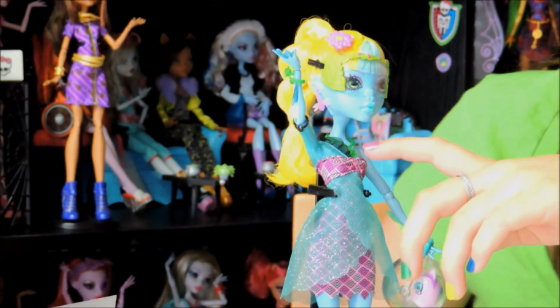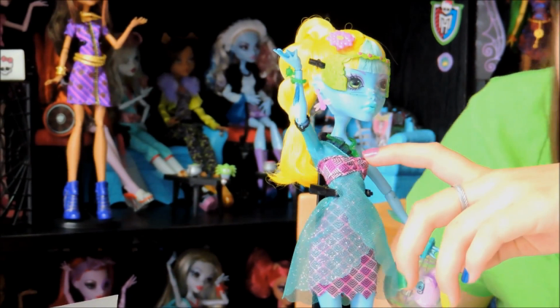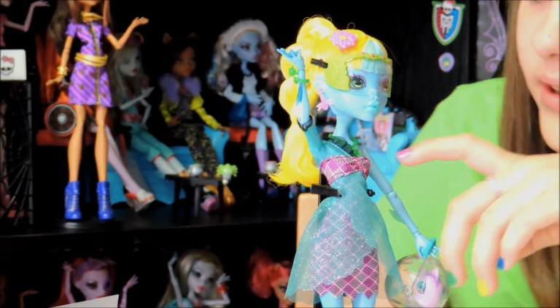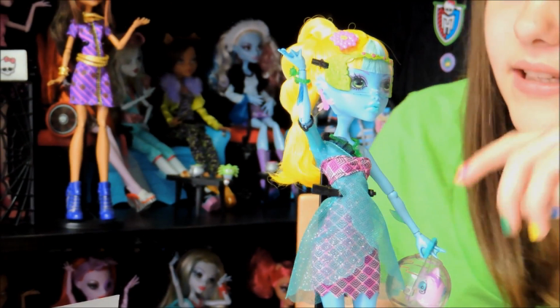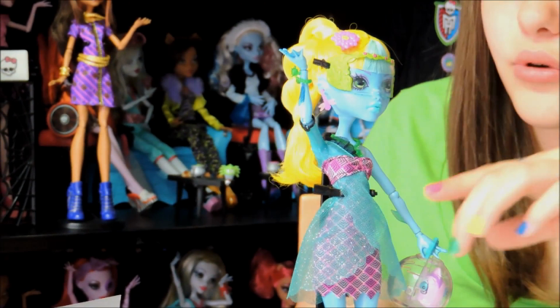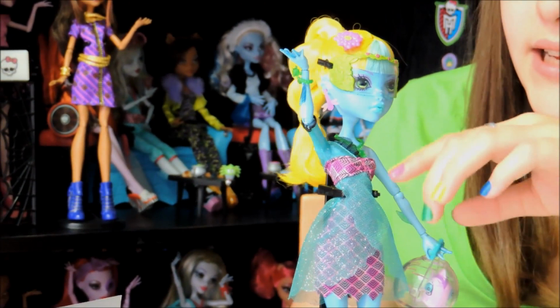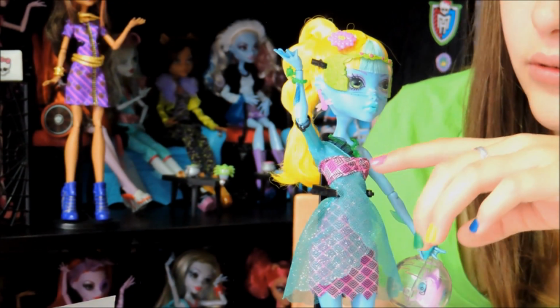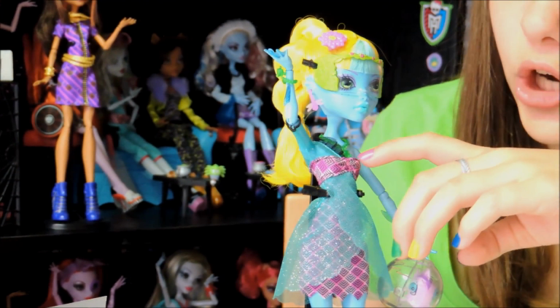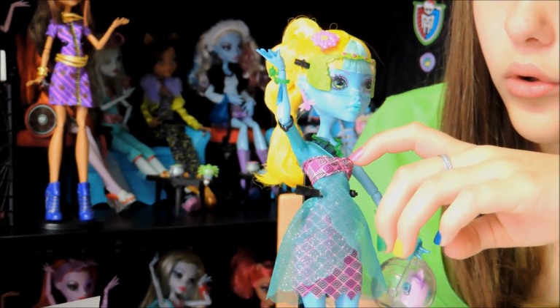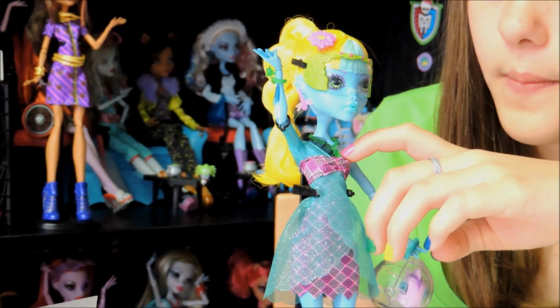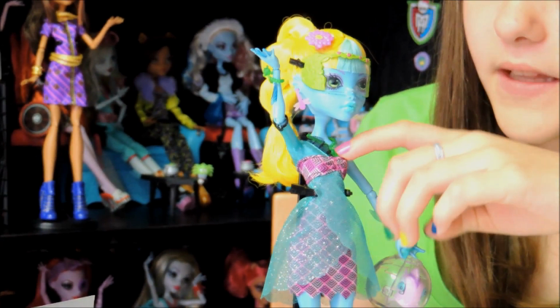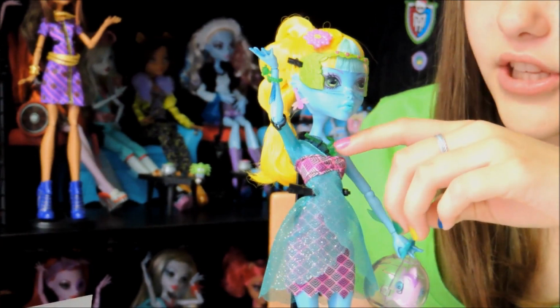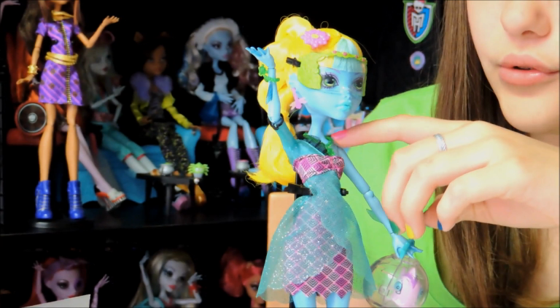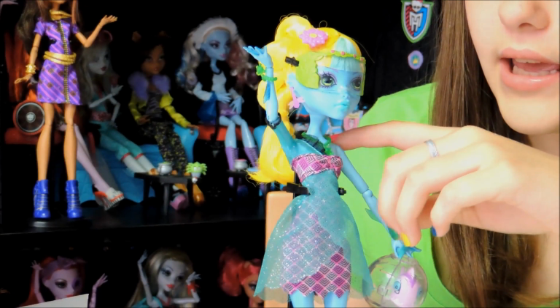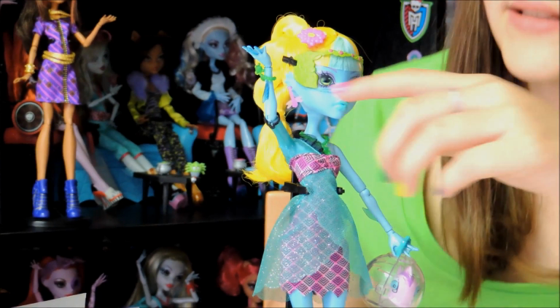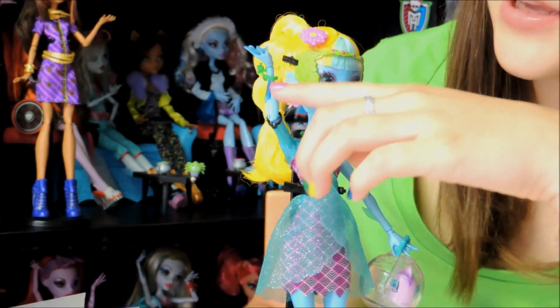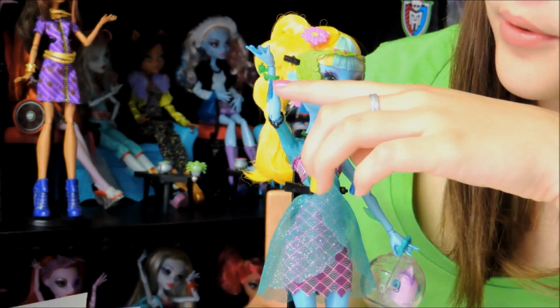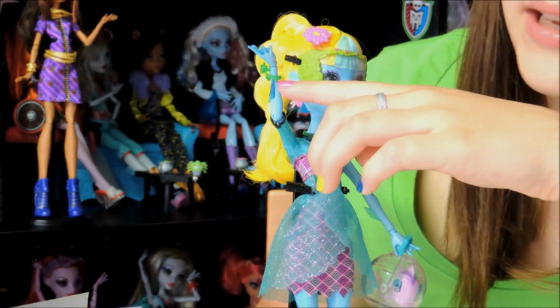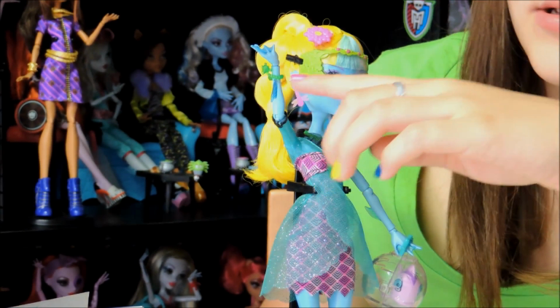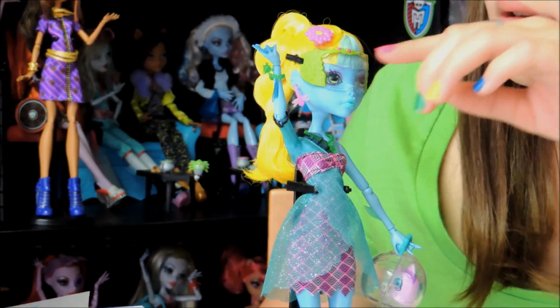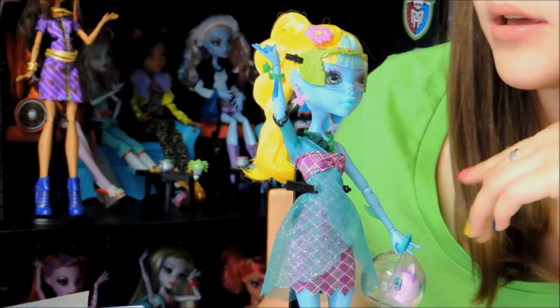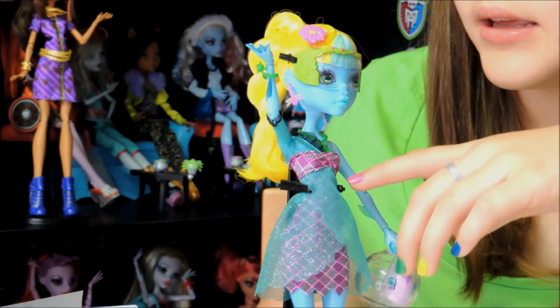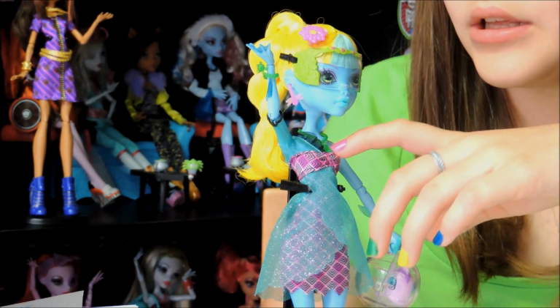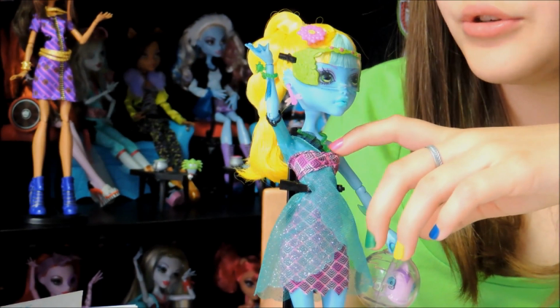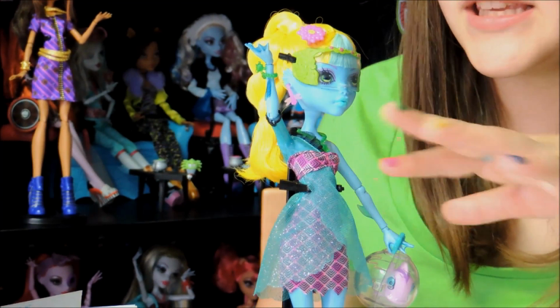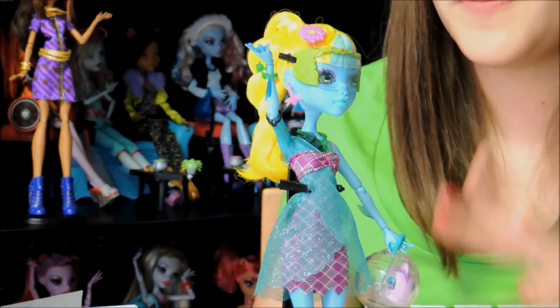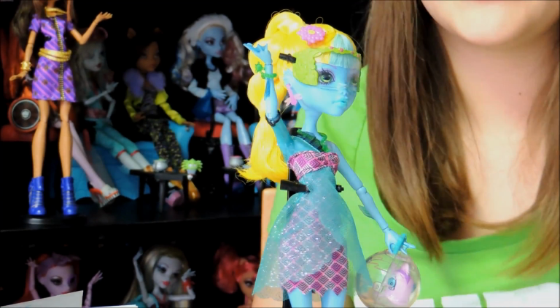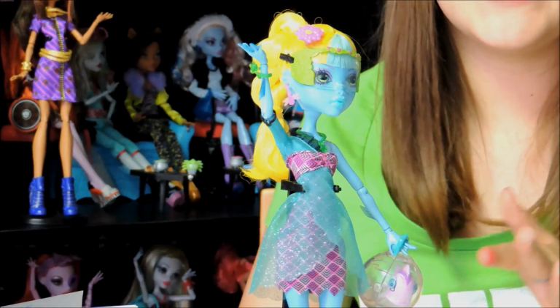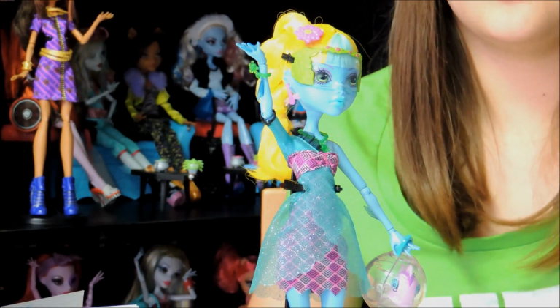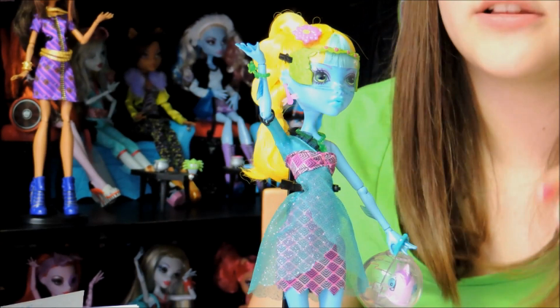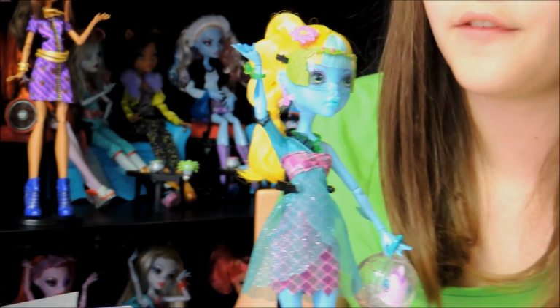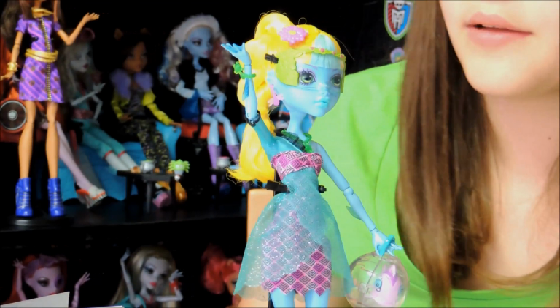Her necklace is green and it's a little turtle — it's really cute. And the same design is on her bracelet. You can see more pictures at the end to get a clearer look if you want.